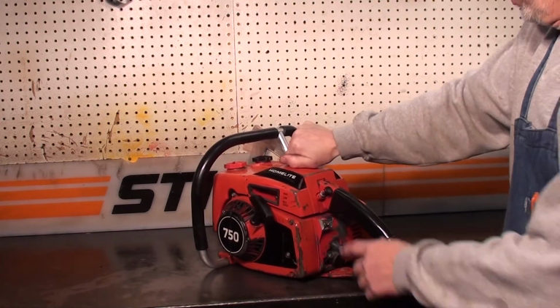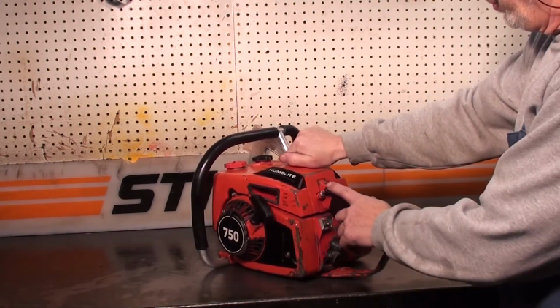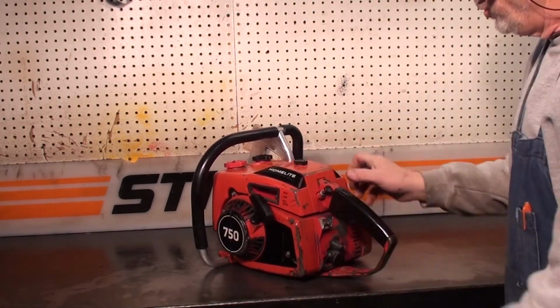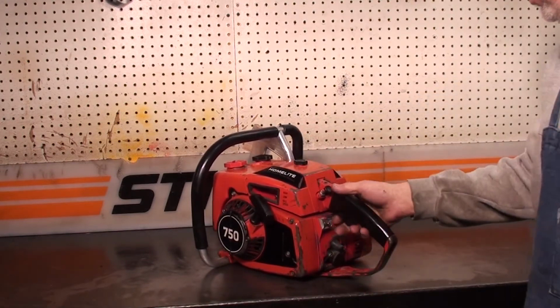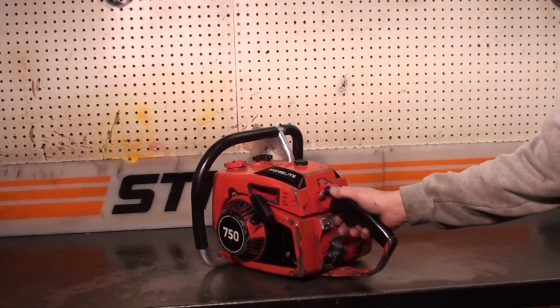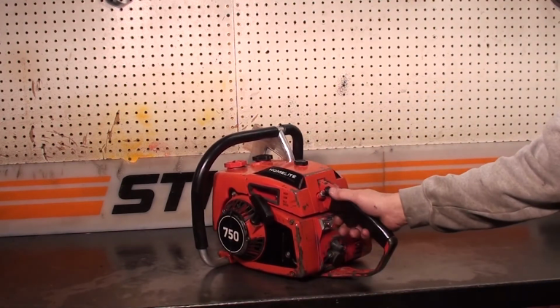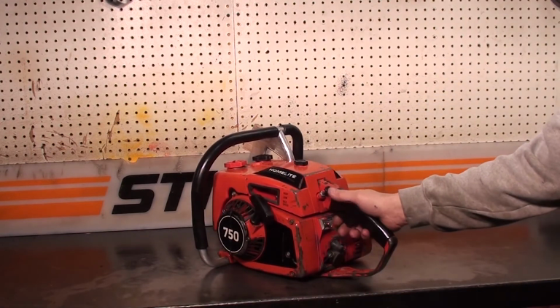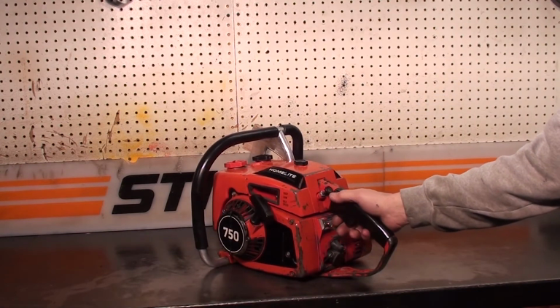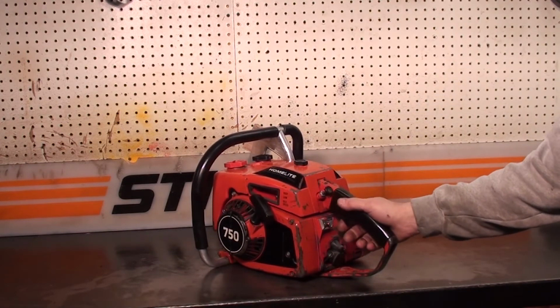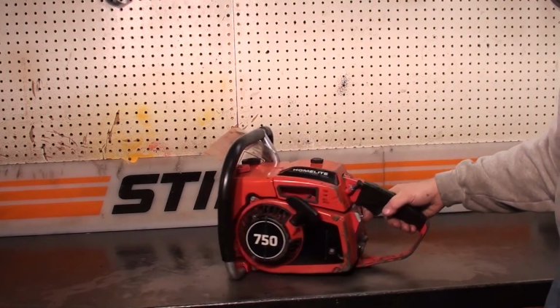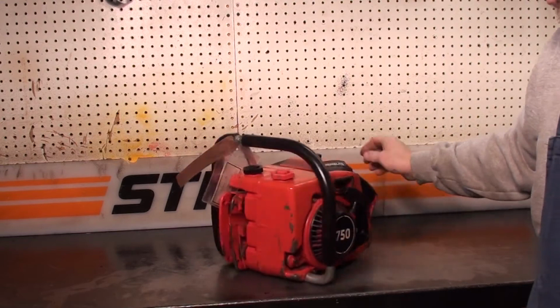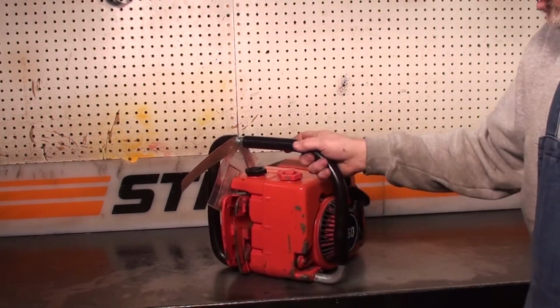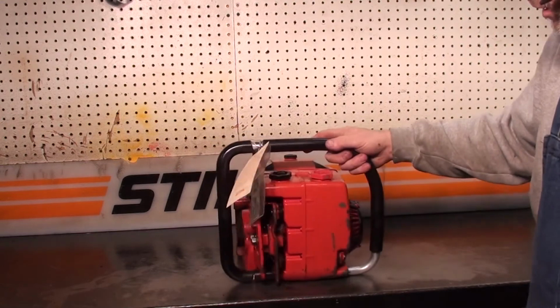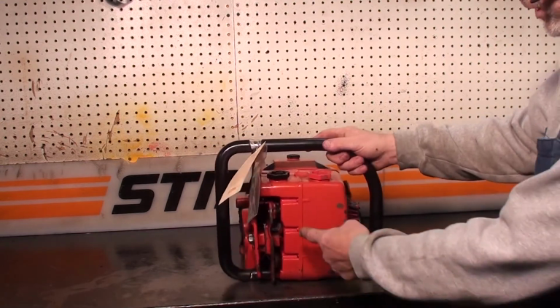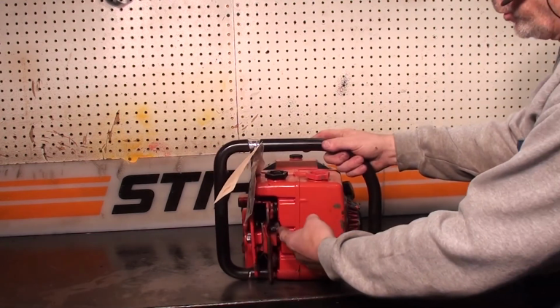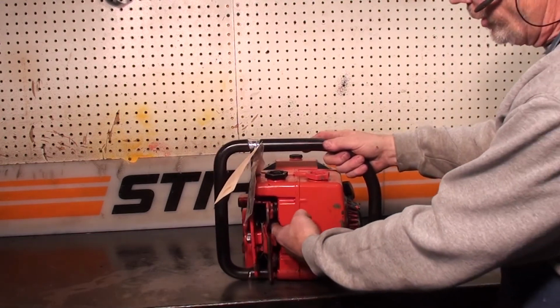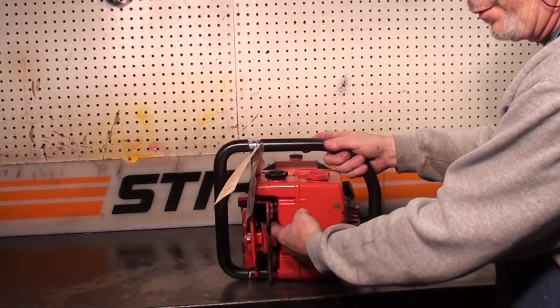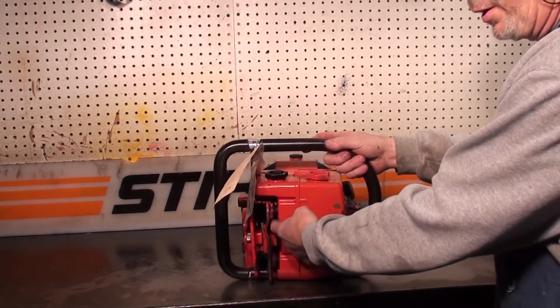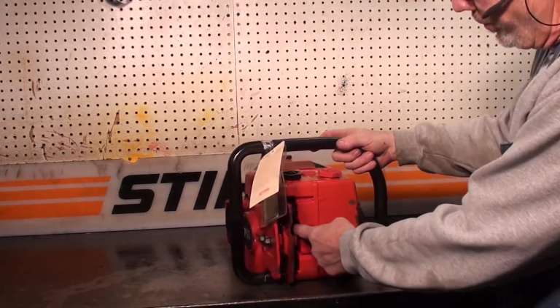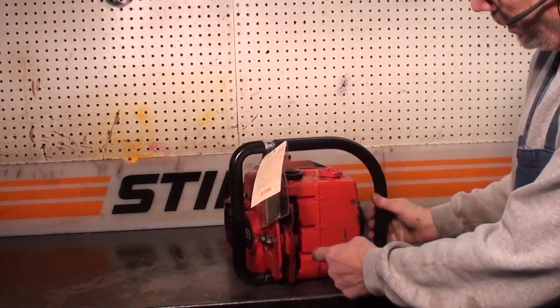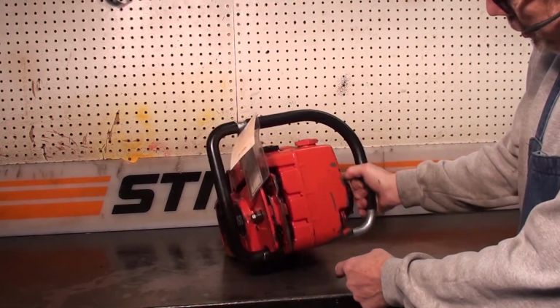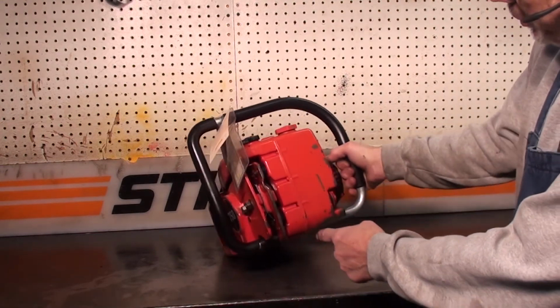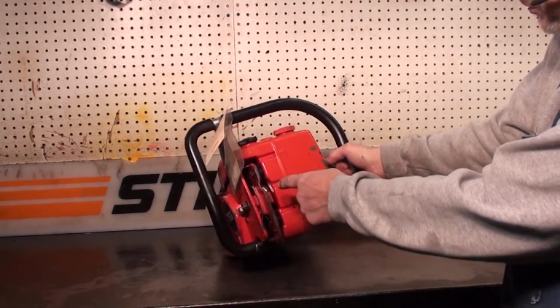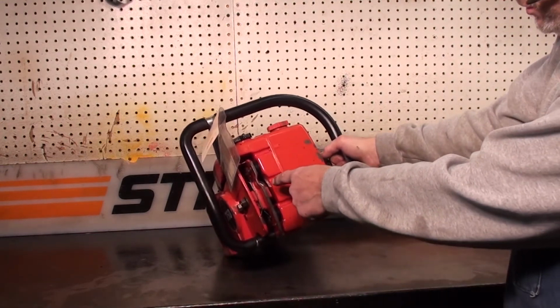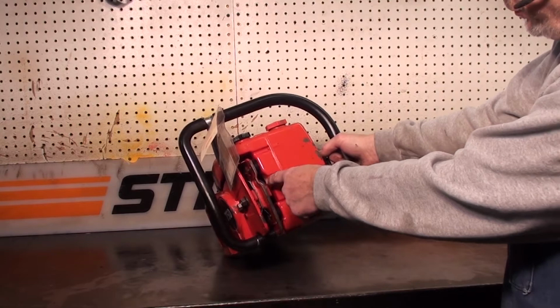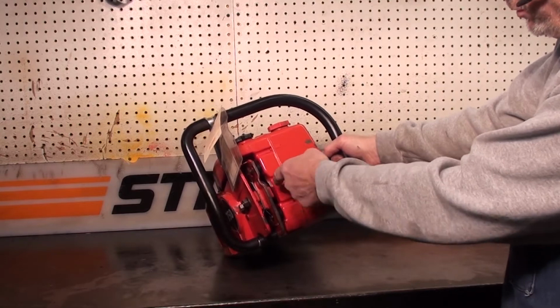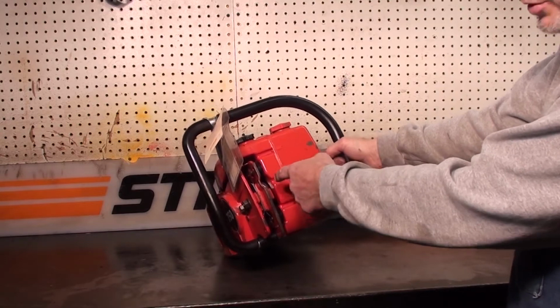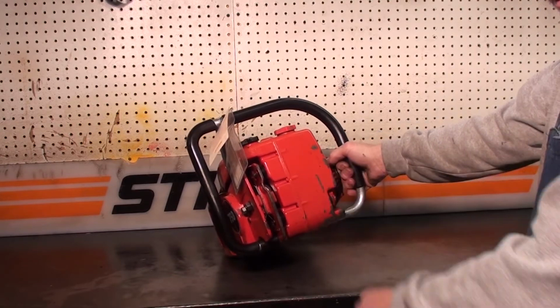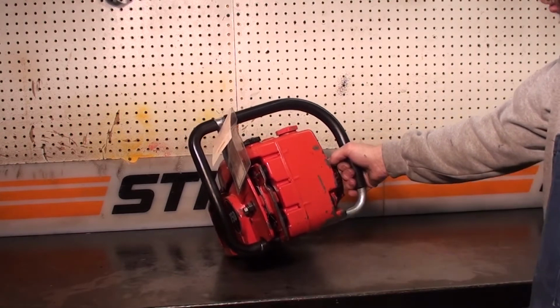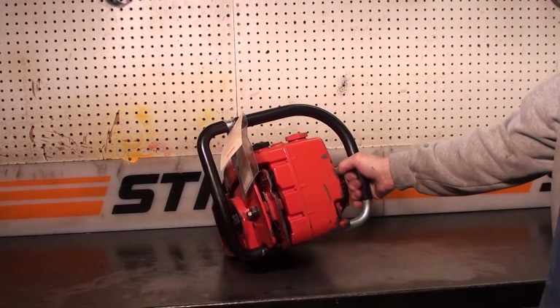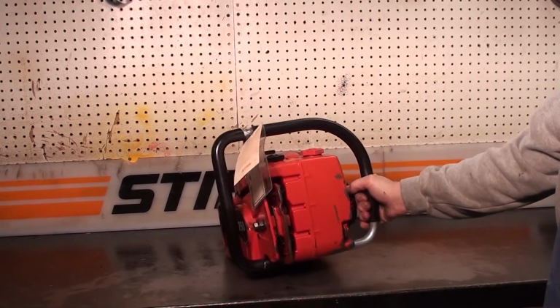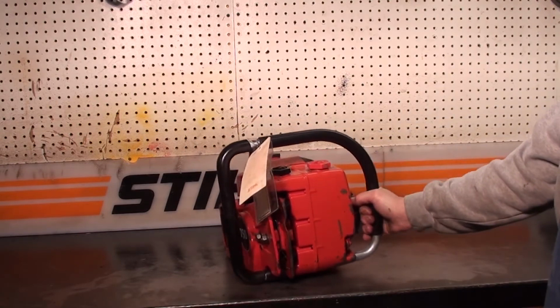It has a manual override on the oiler, and the automatic oiler sits right in this cavity right here. It is adjustable — there's a little lever you can turn just a little bit to get a little more oil if you want.